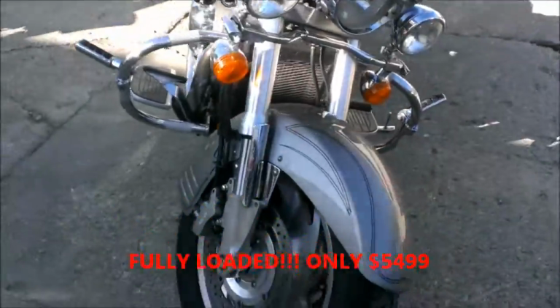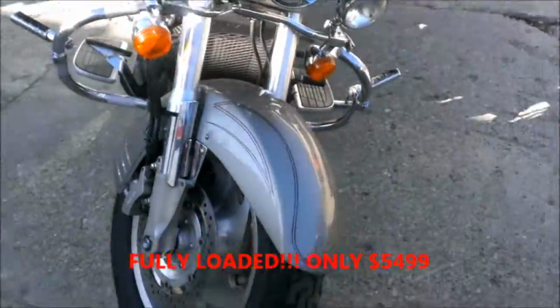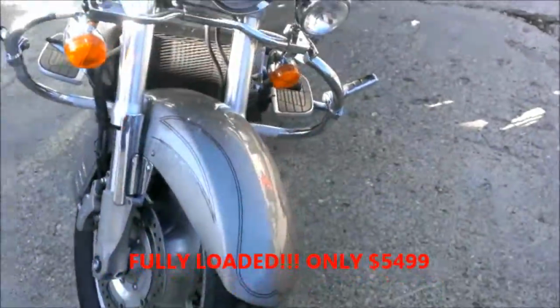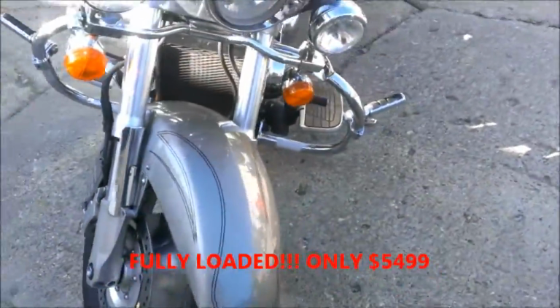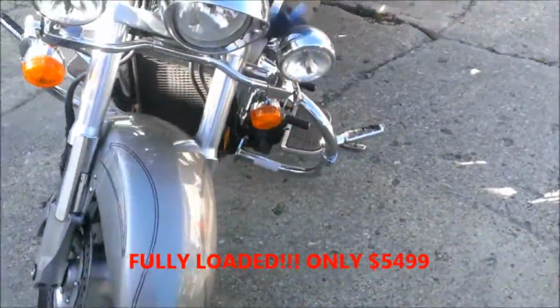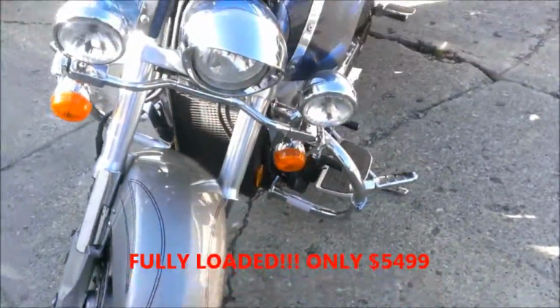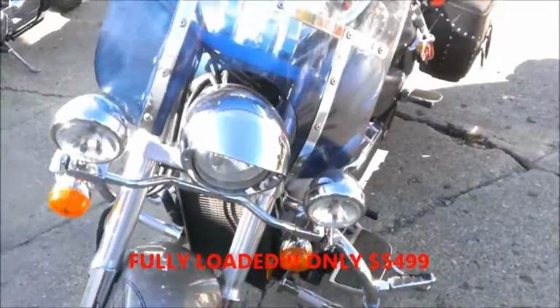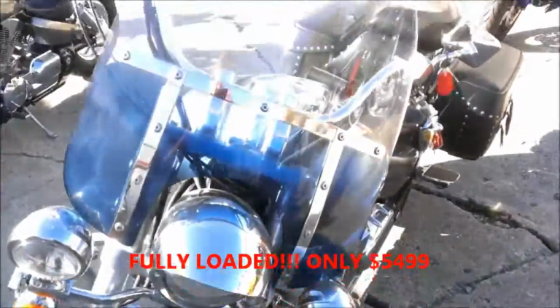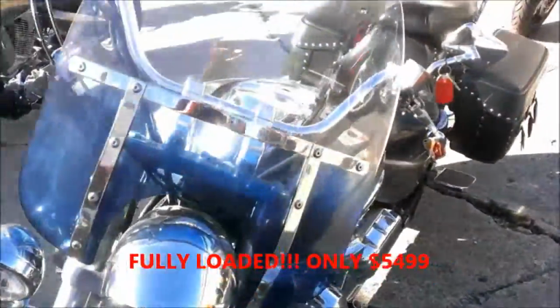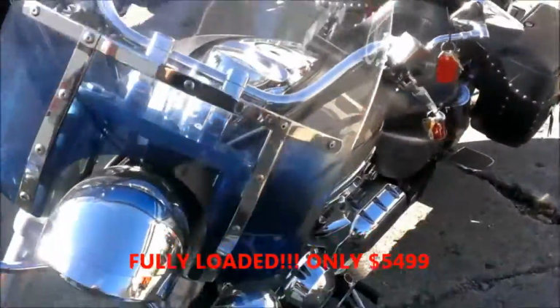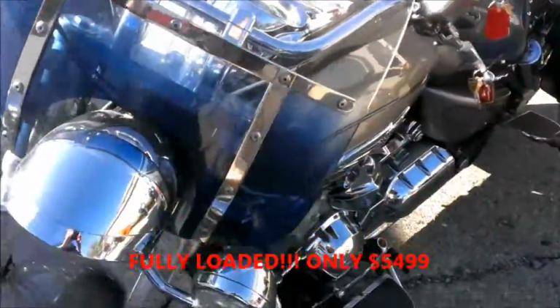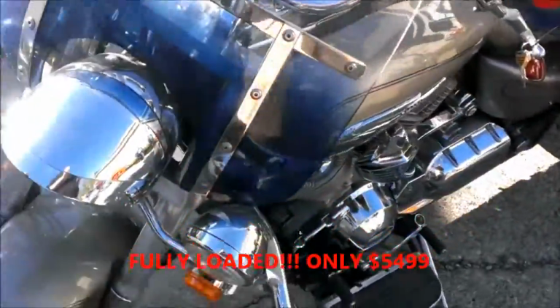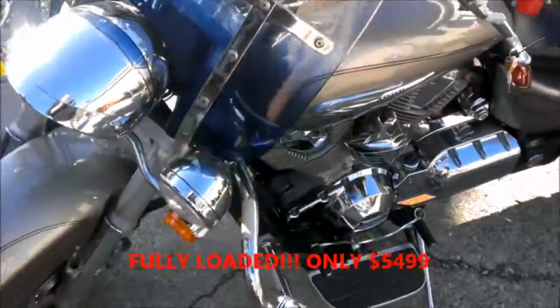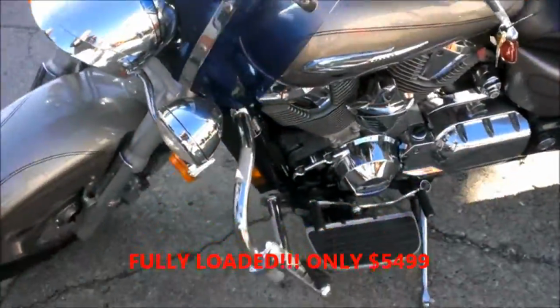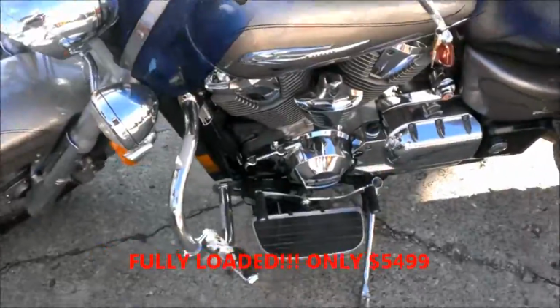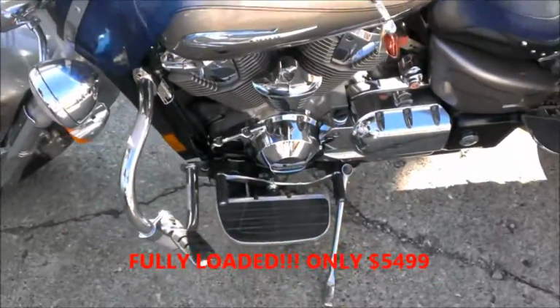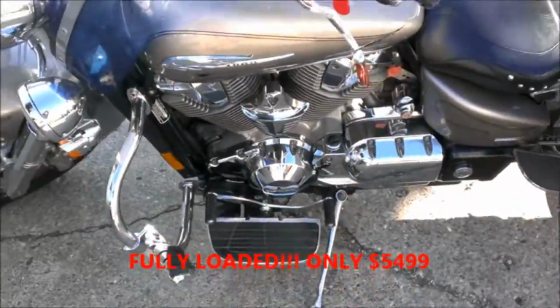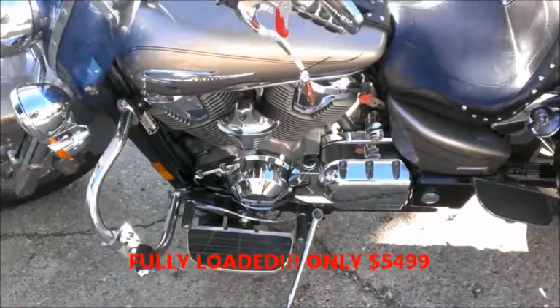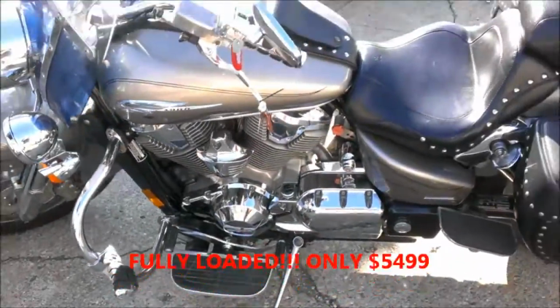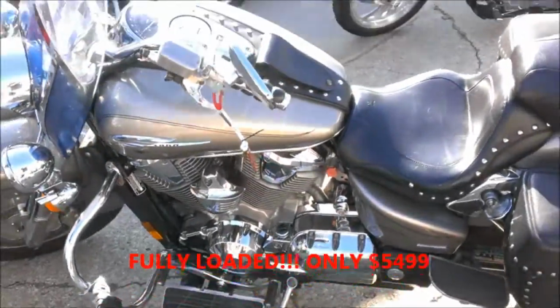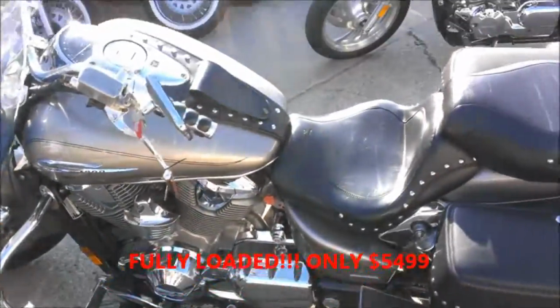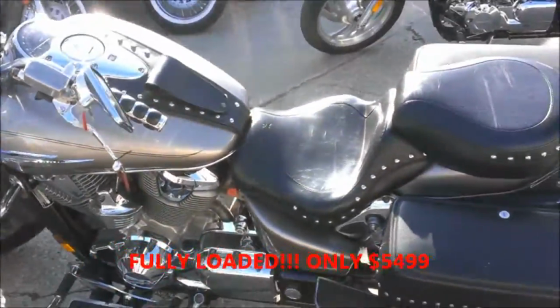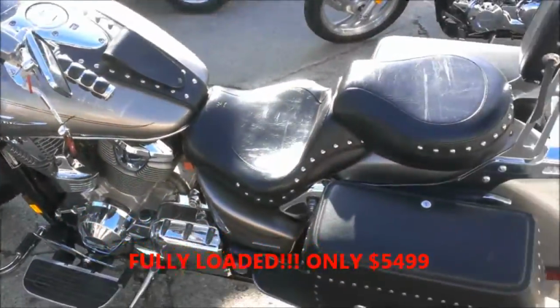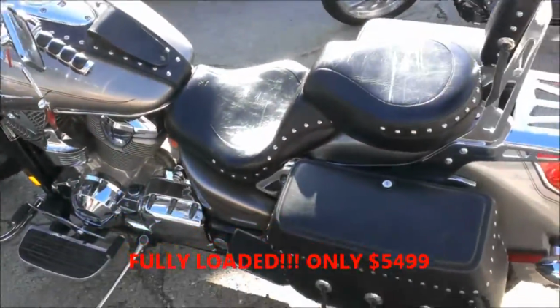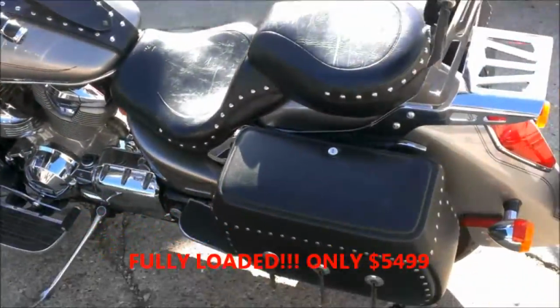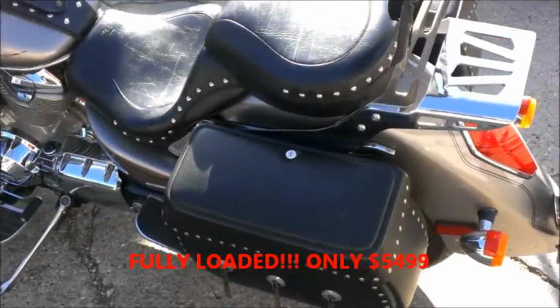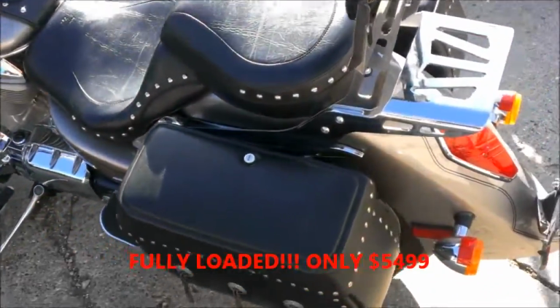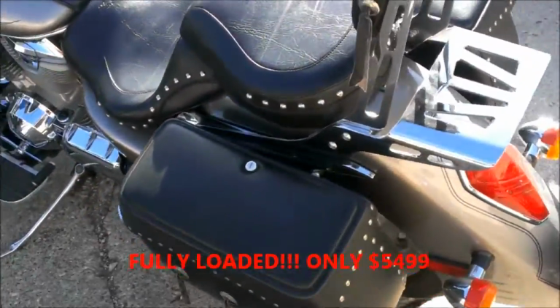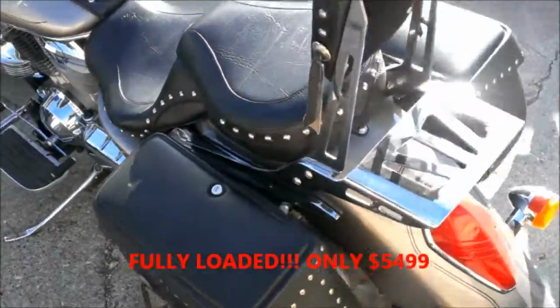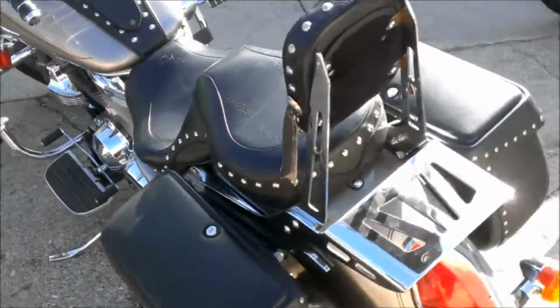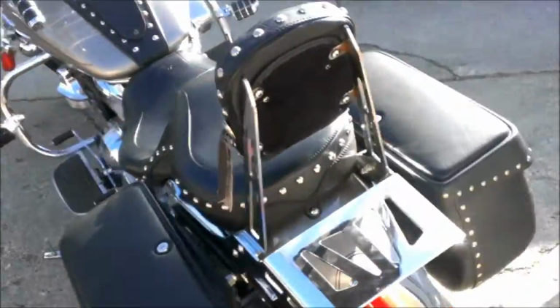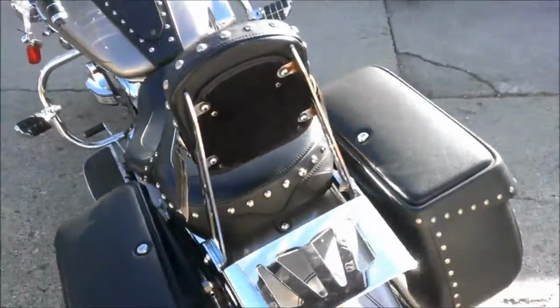Bubba exhaust, power commander, hypercharger, Memphis shades windshield, backrest, luggage rack, saddle bags, highway lights, engine guards, highway pegs, floorboards, and more.